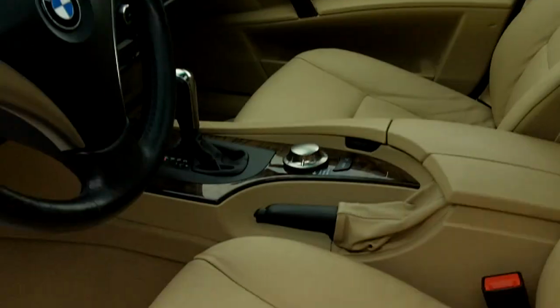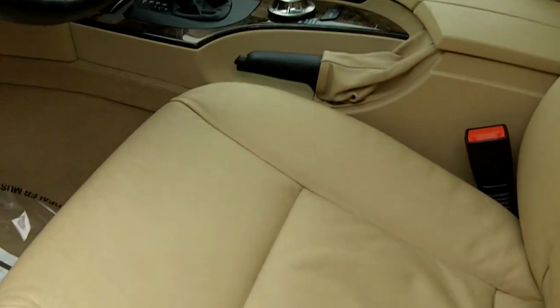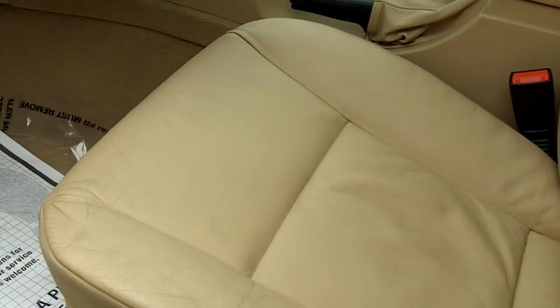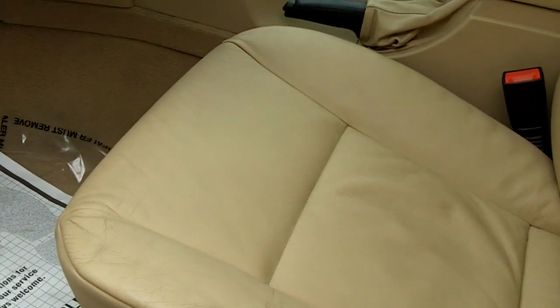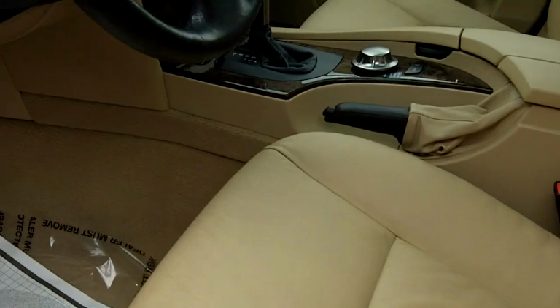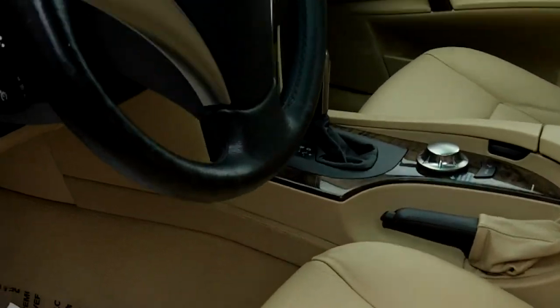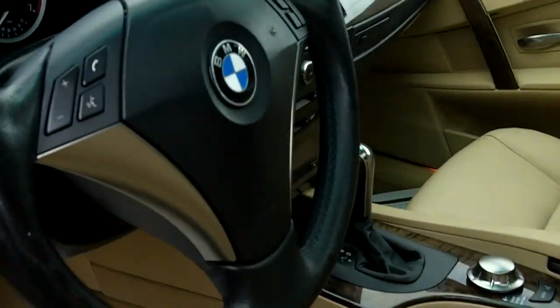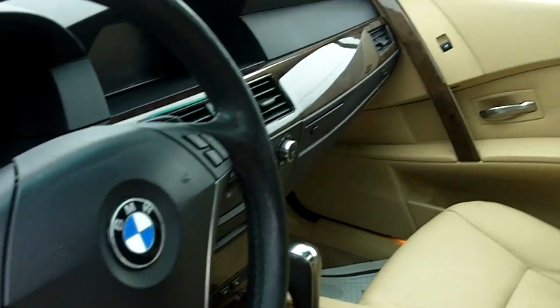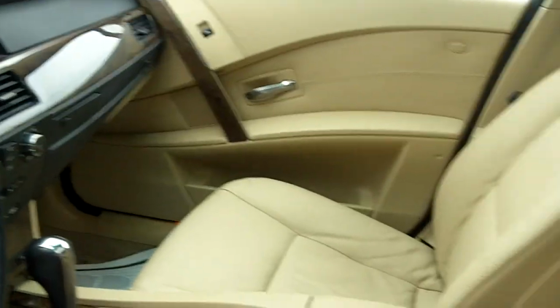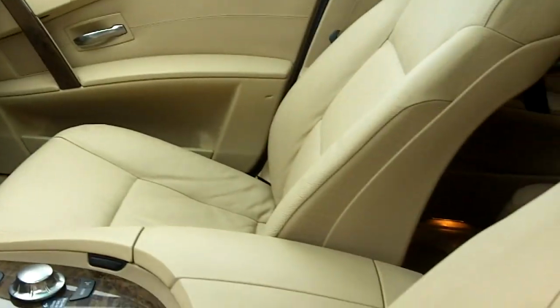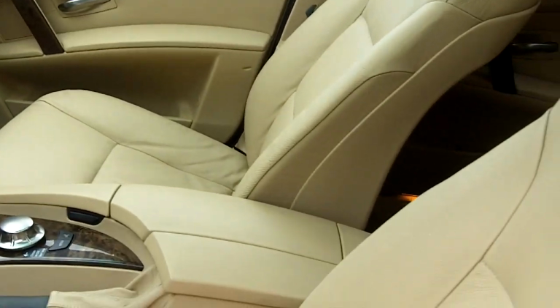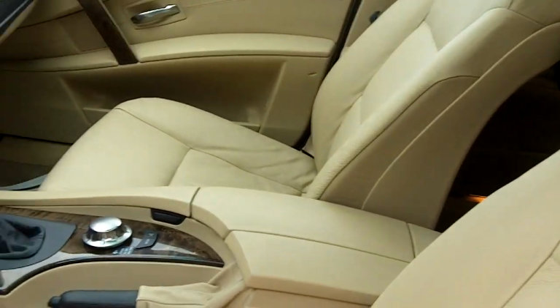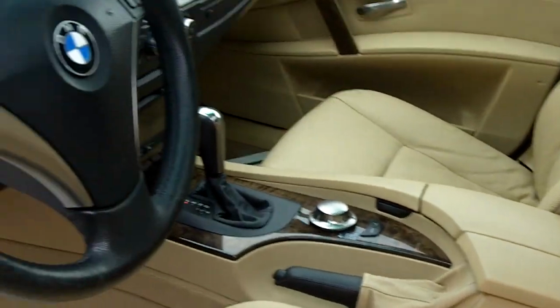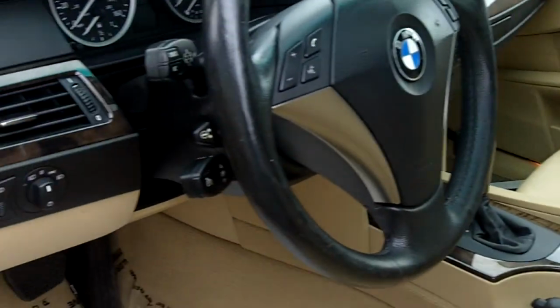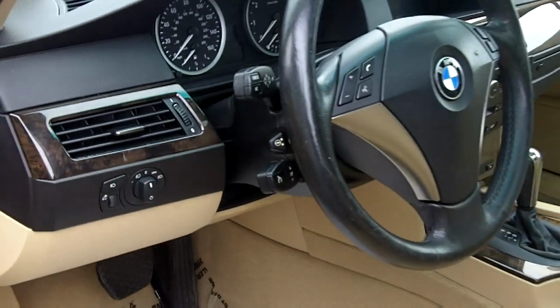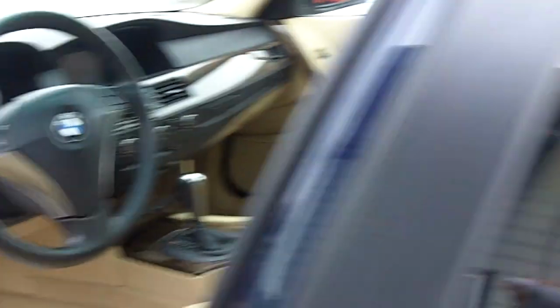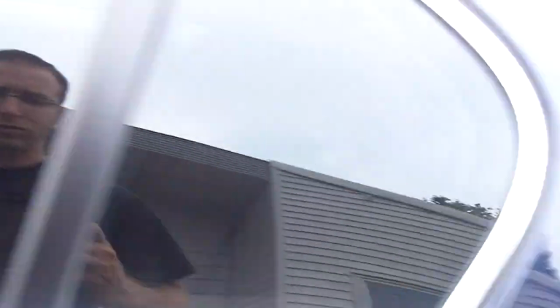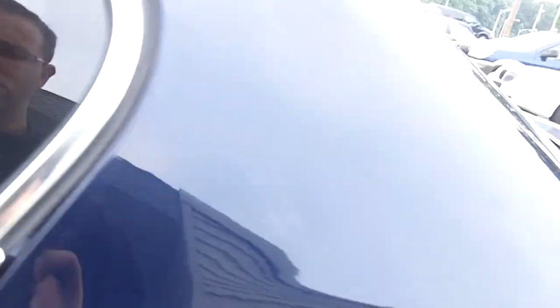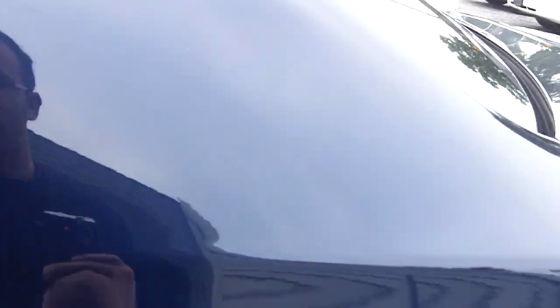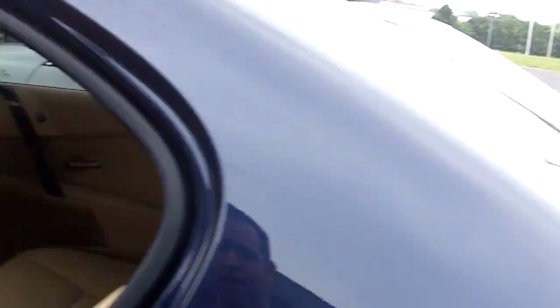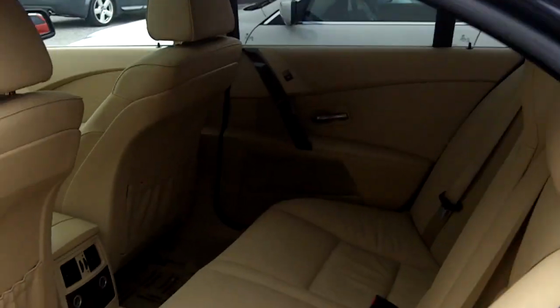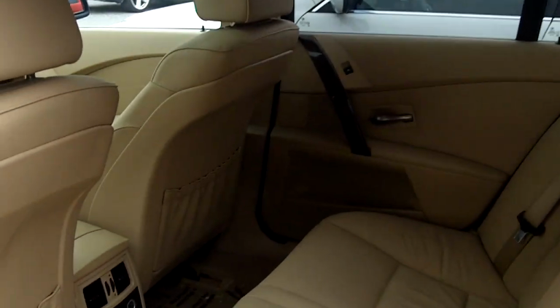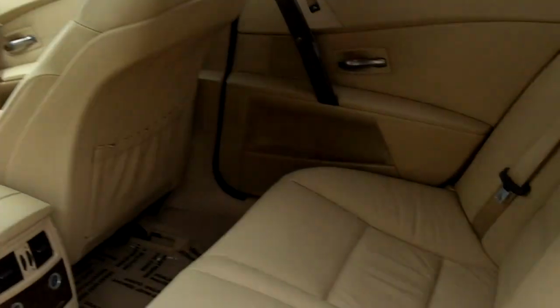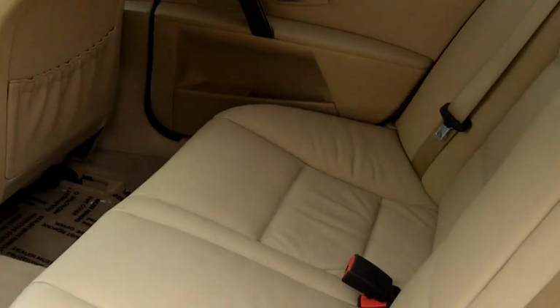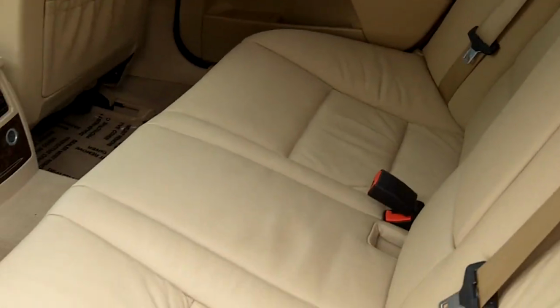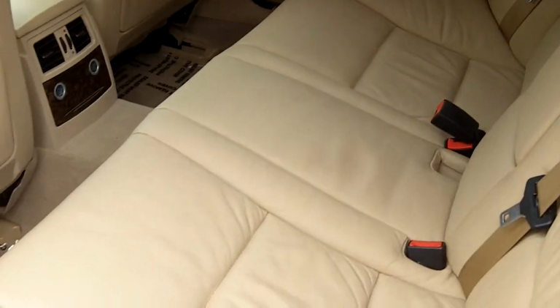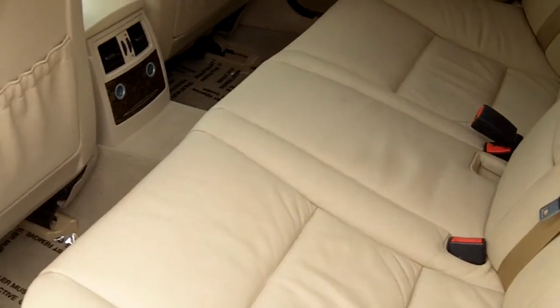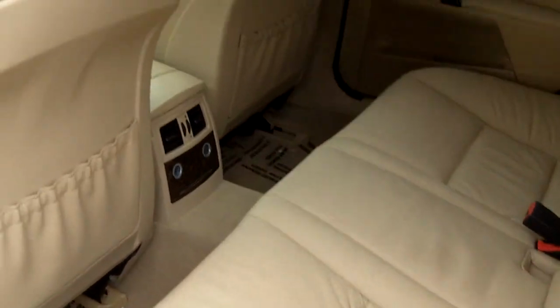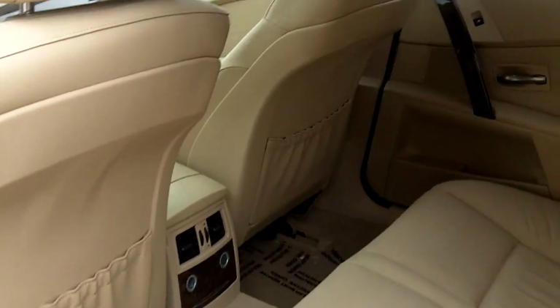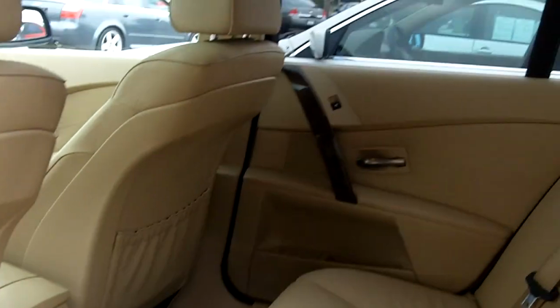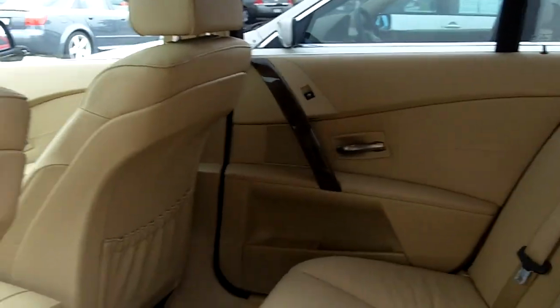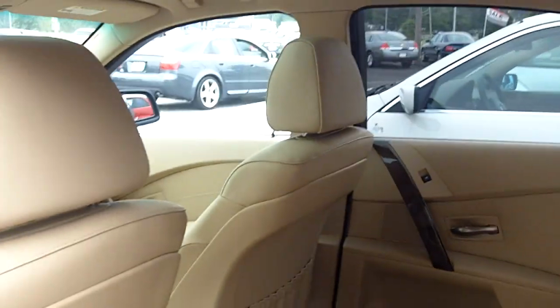Go ahead and take a look at the interior, in great condition. You have the wood trim as well. Take a look in the back here, really great, nice and private with that.